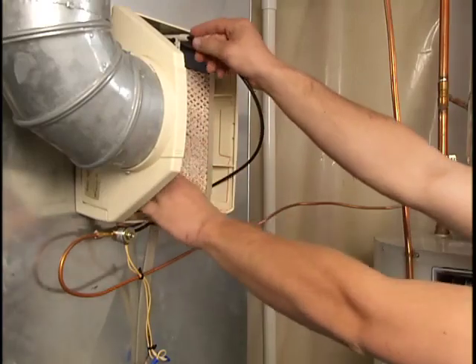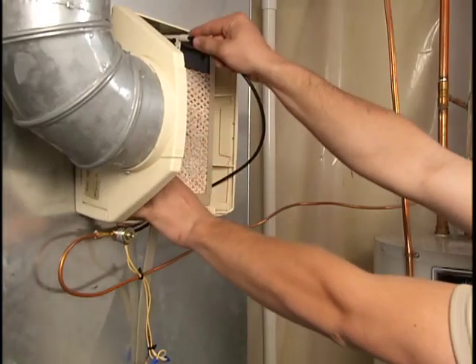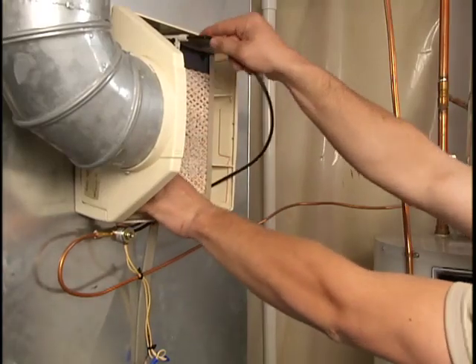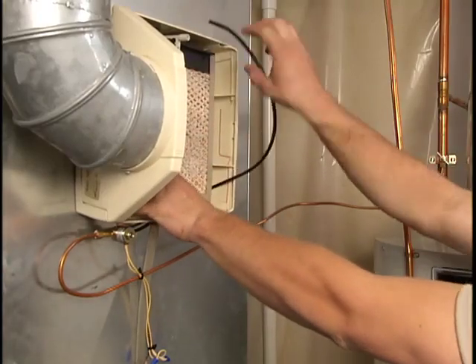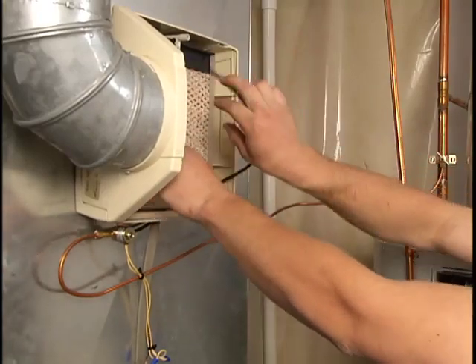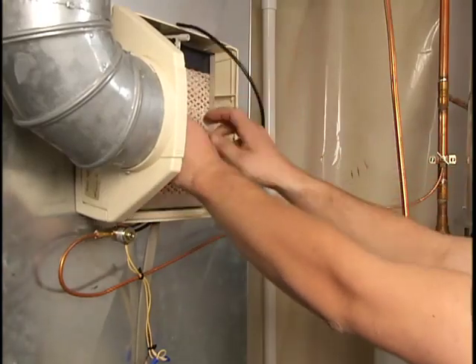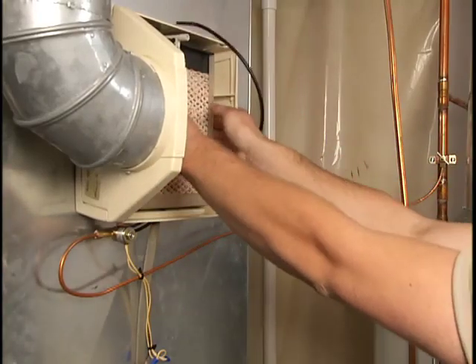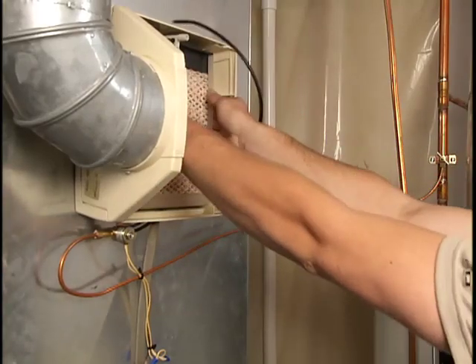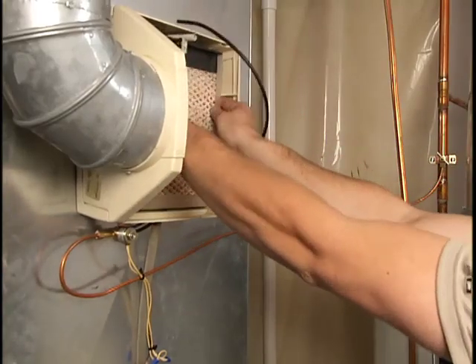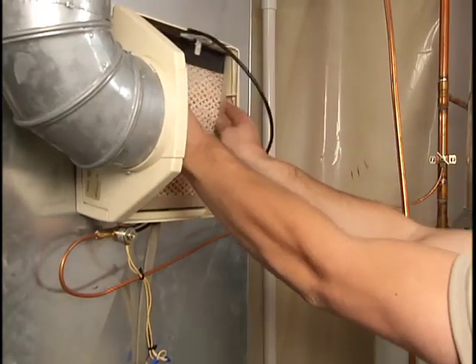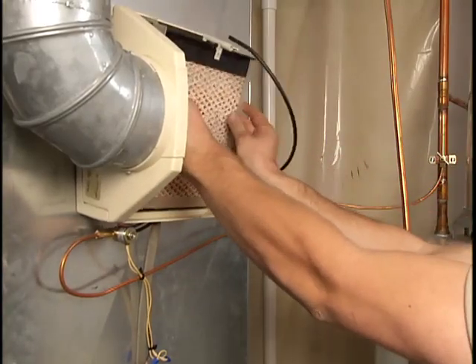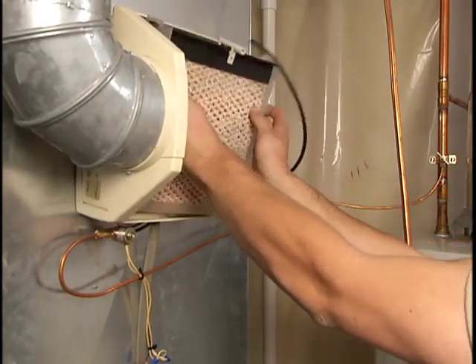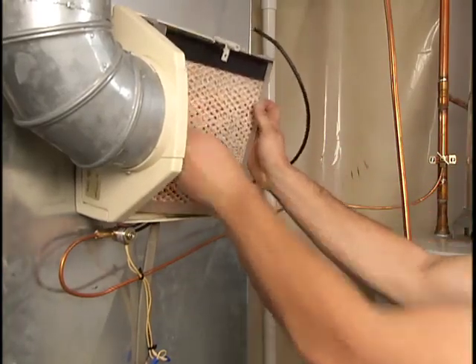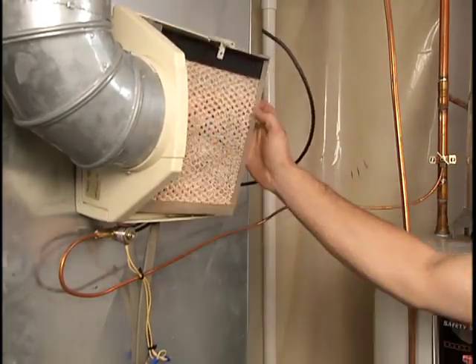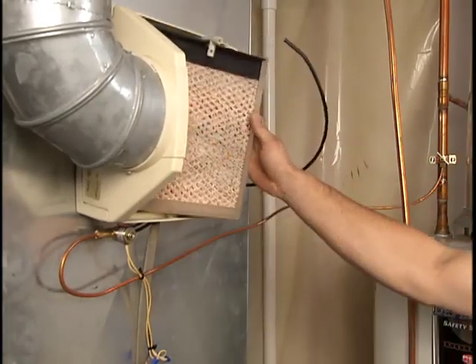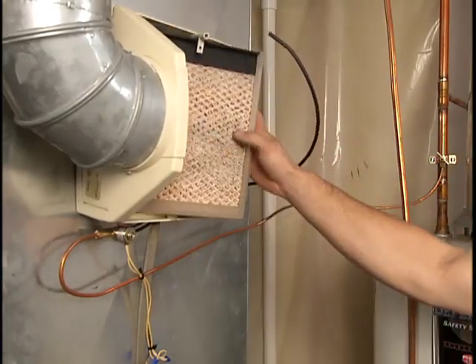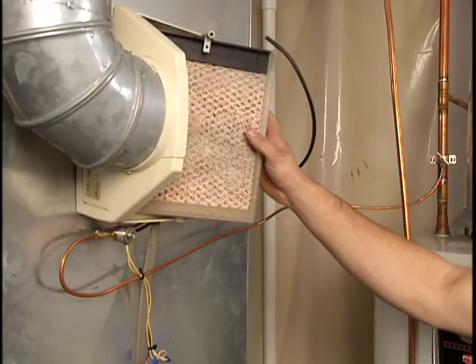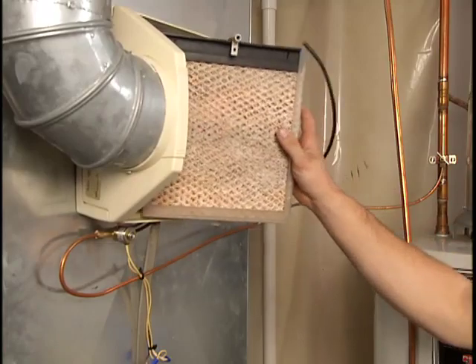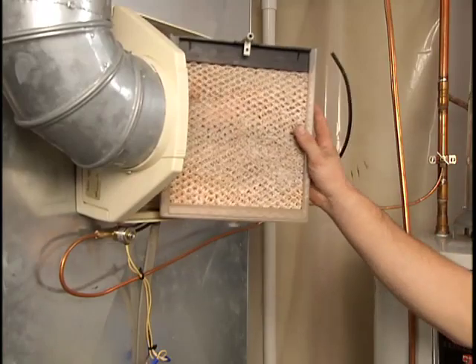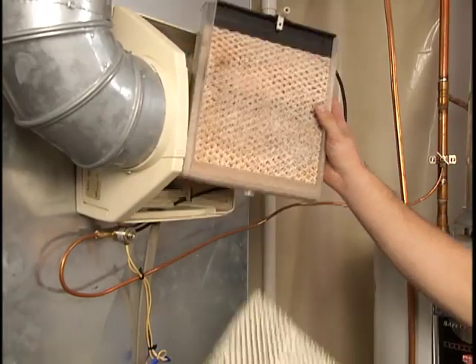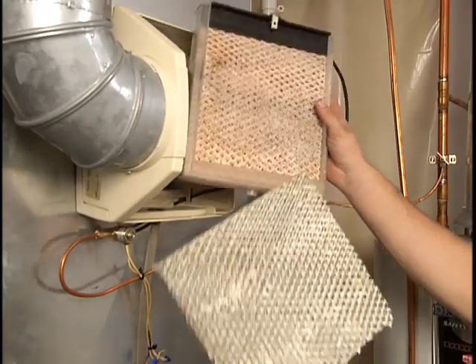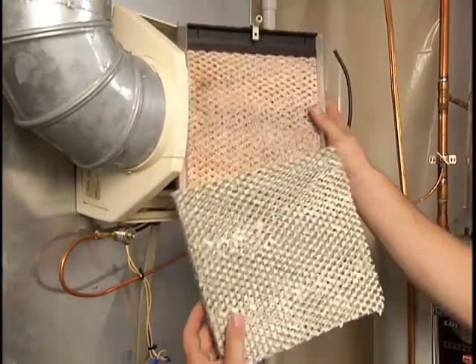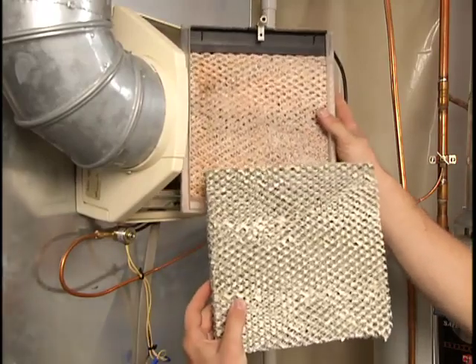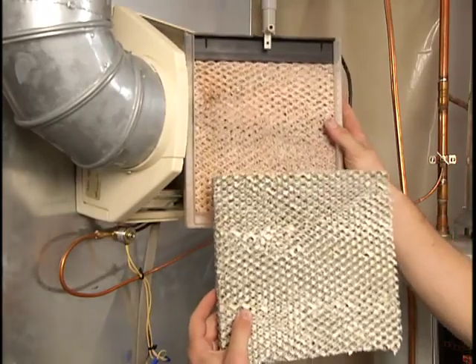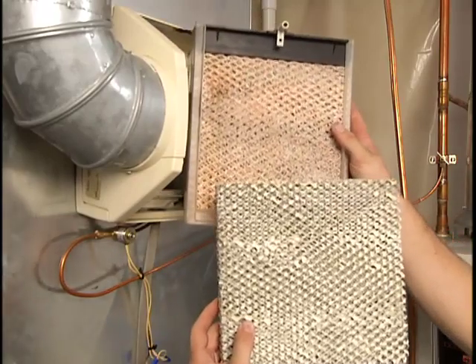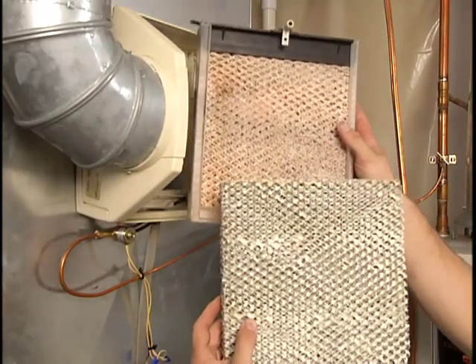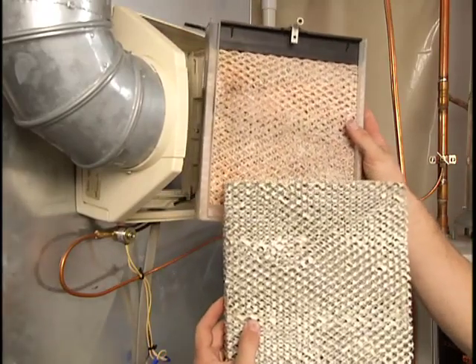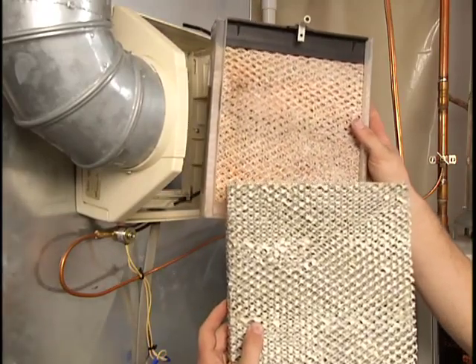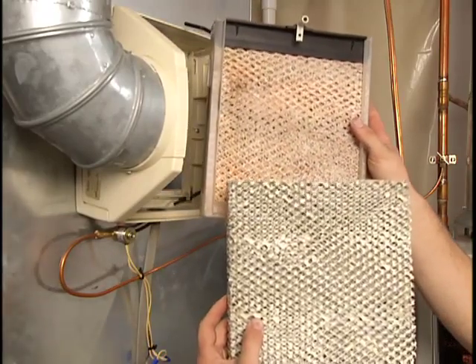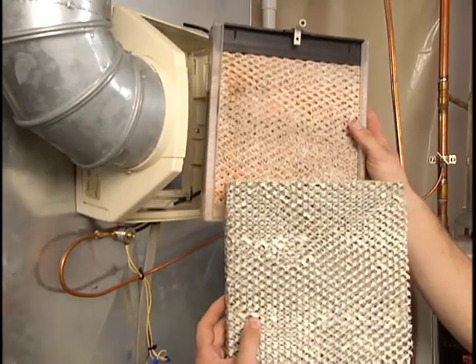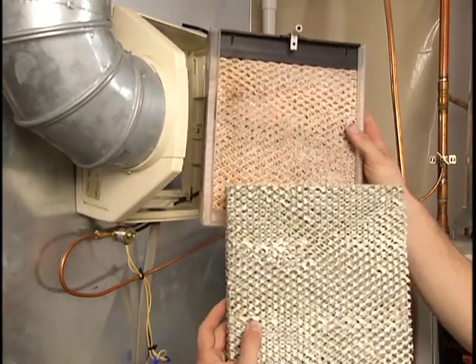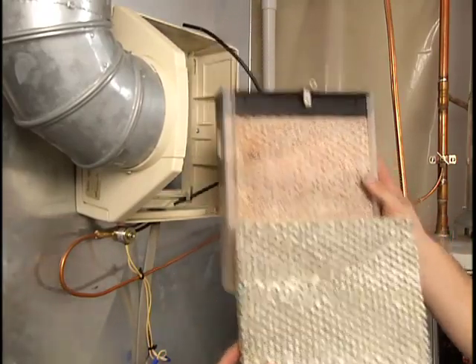Check the humidifier pad for corrosion. If it's corroded, replace it. A corroded pad restricts the flow of water and will cause a leak.